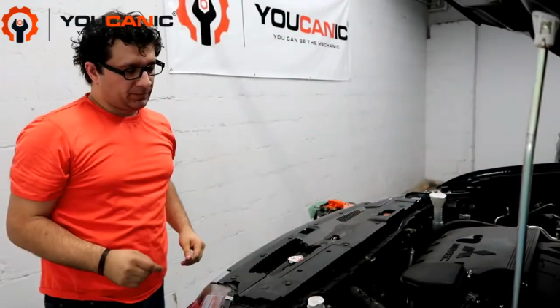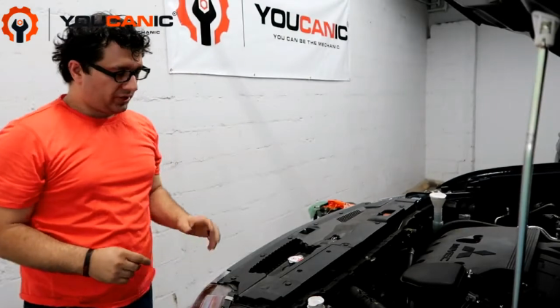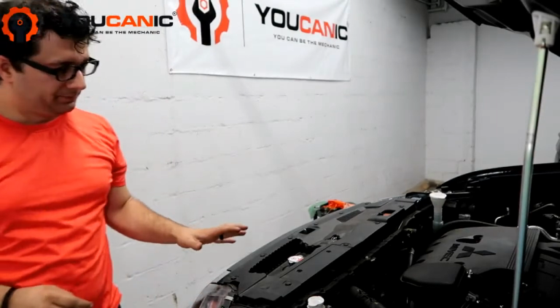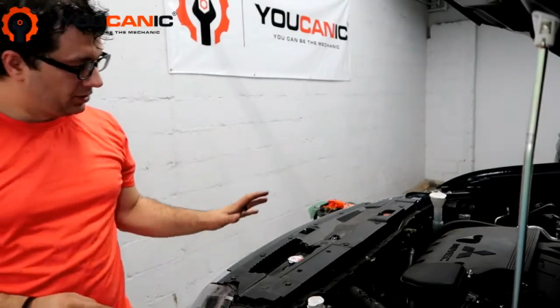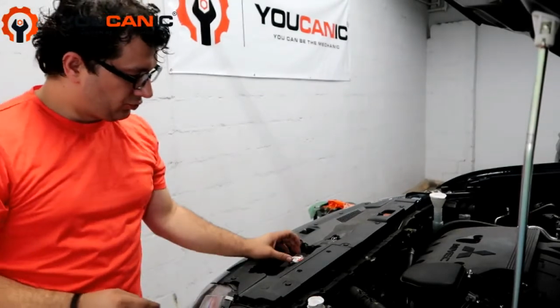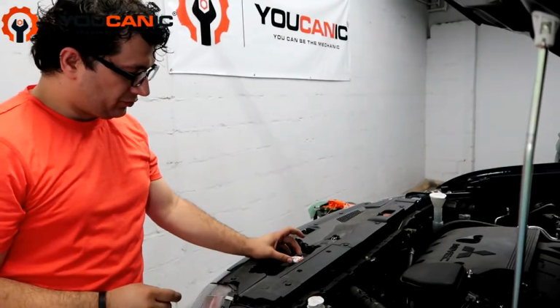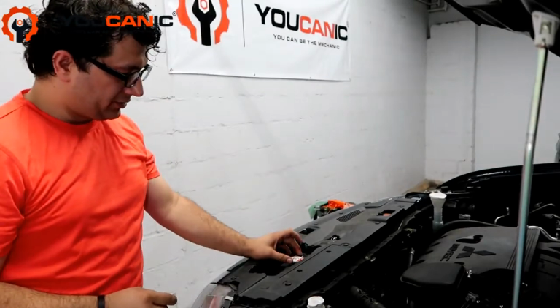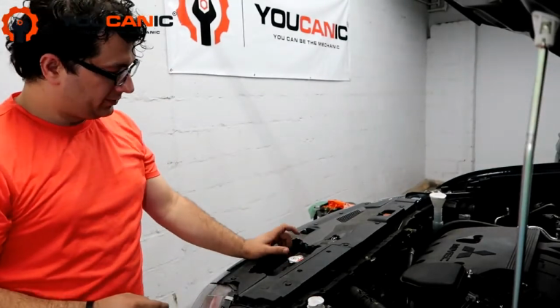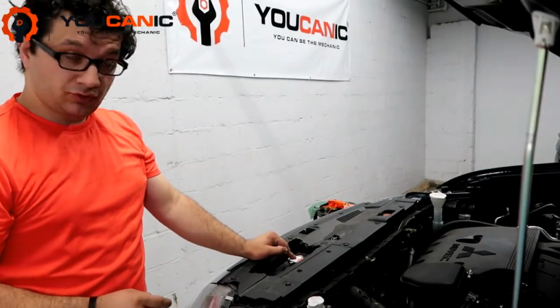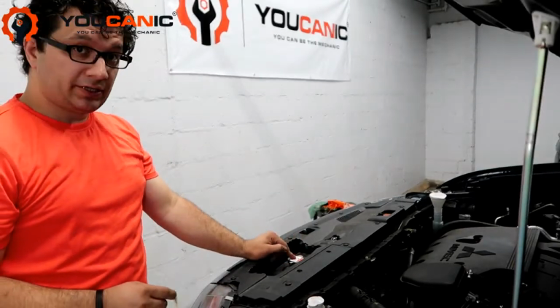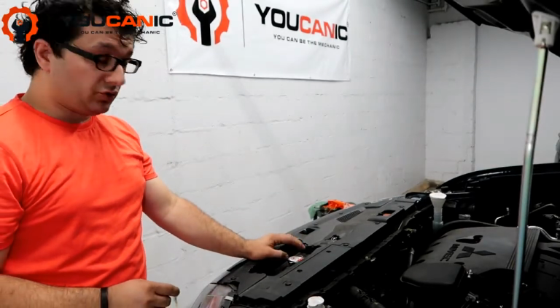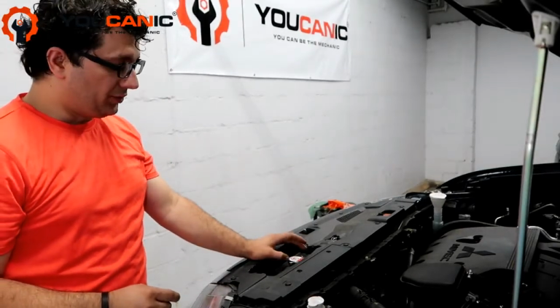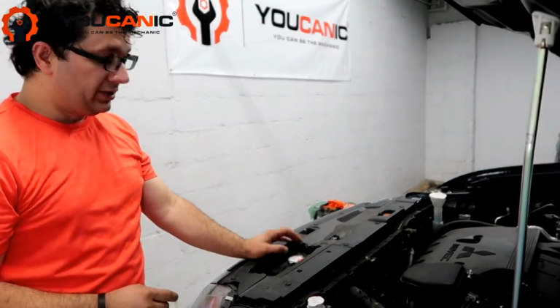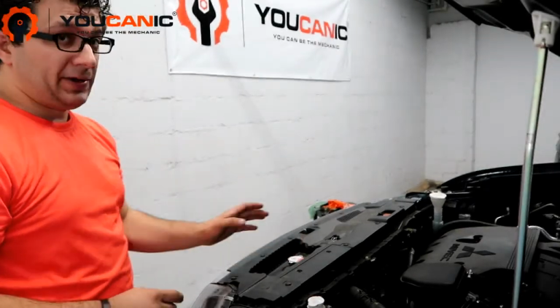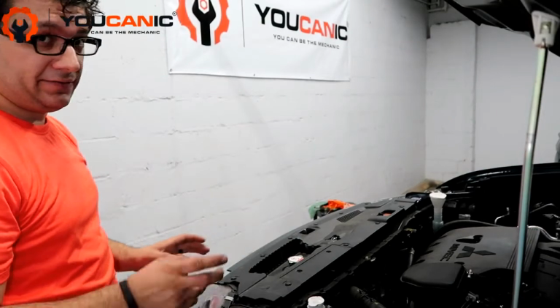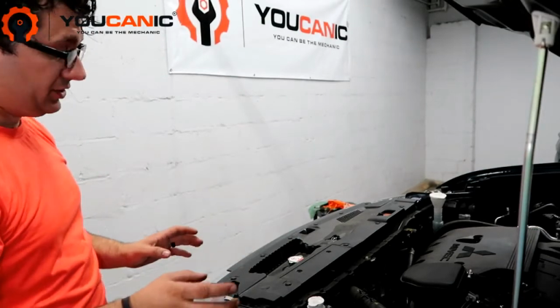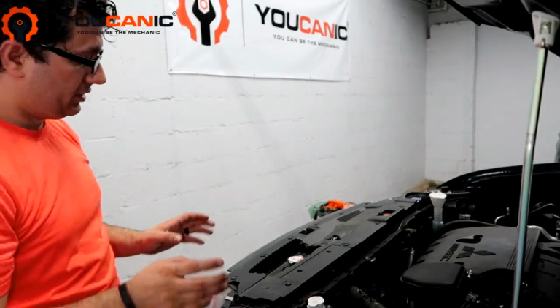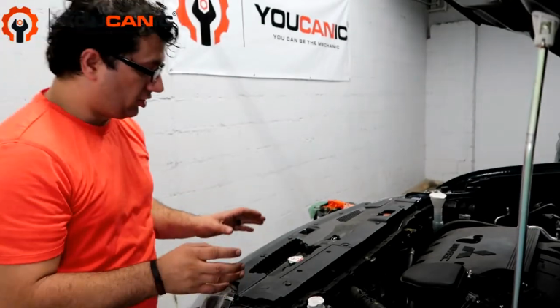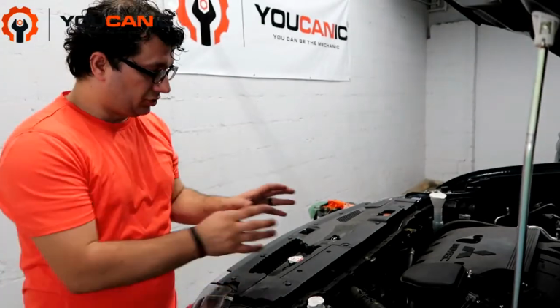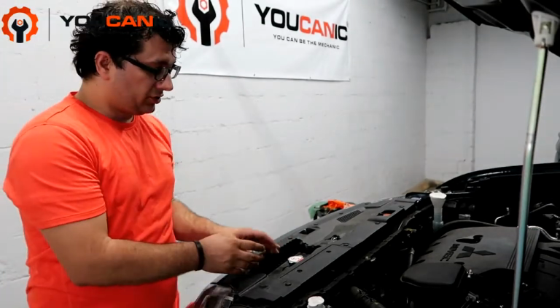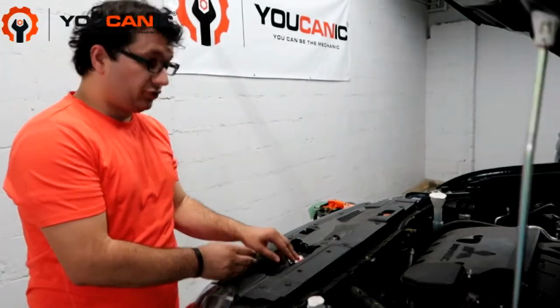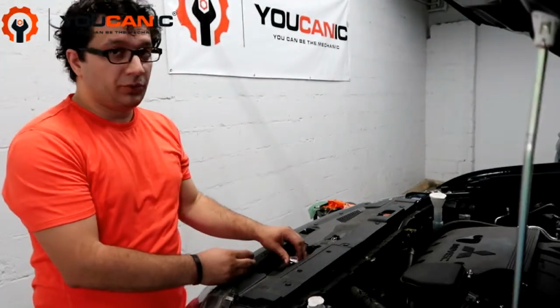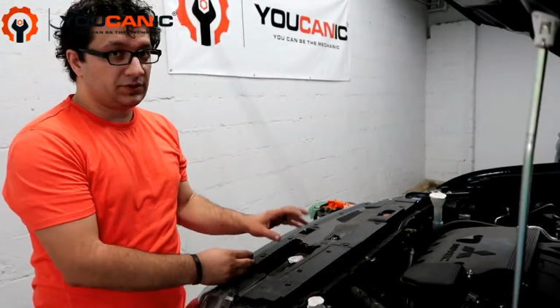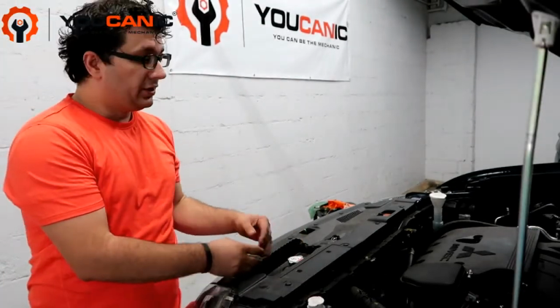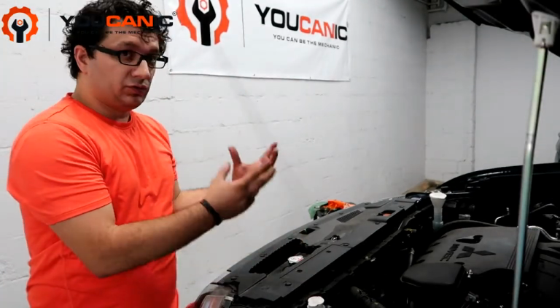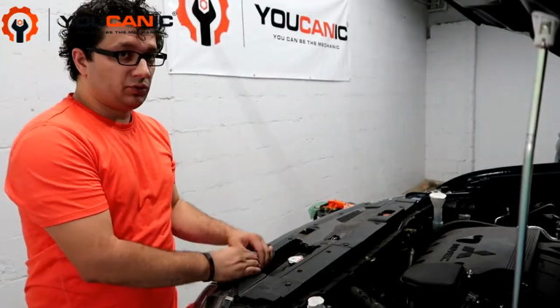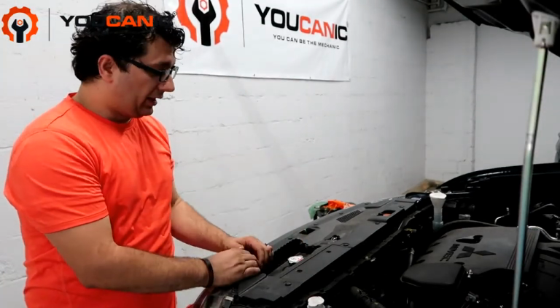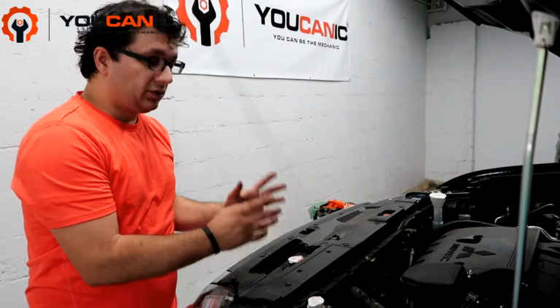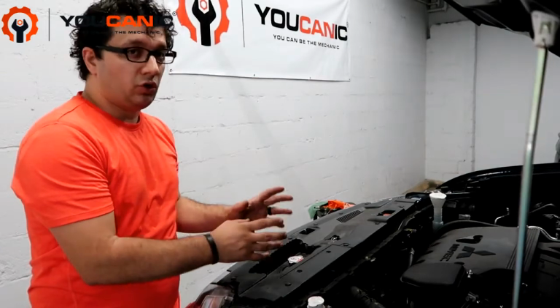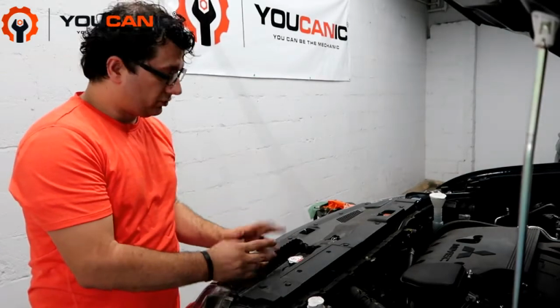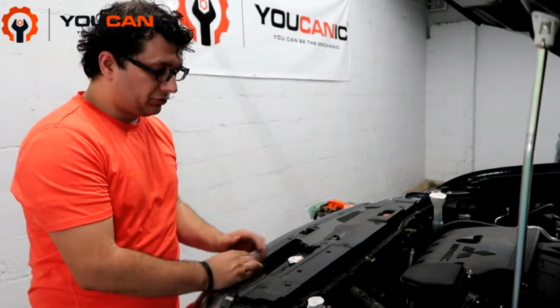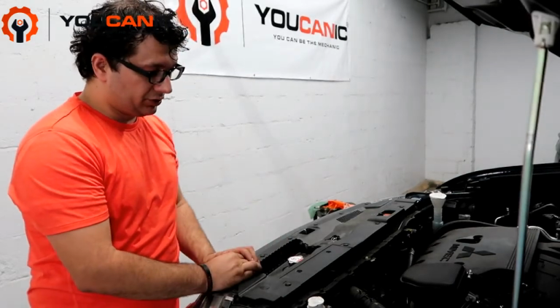Right here we have the radiator. Do not open that cap, especially if the engine is hot — the coolant is hot. Do not open this because it will just blow out the whole coolant and you'll get burned.